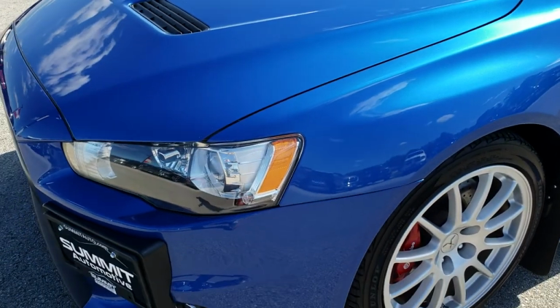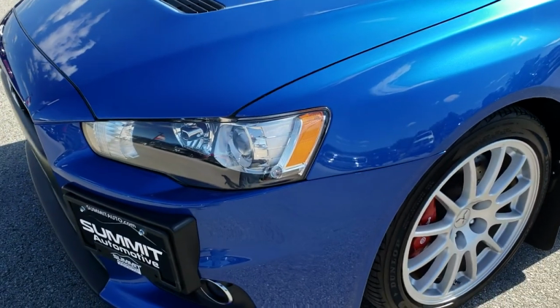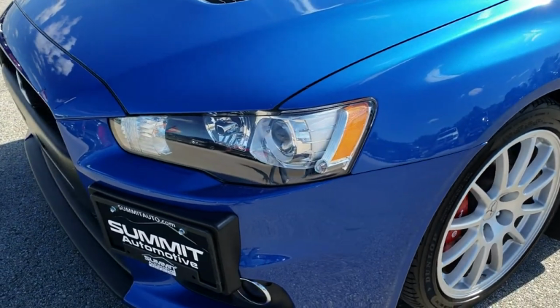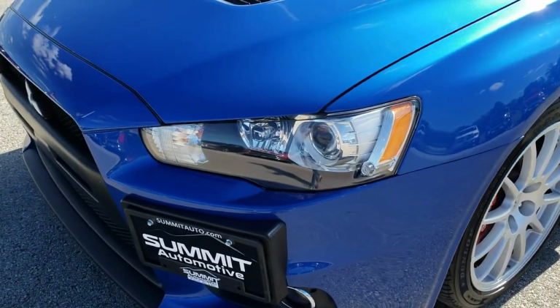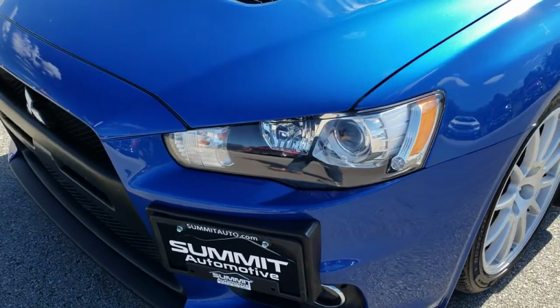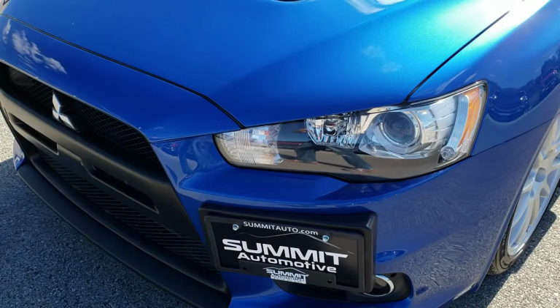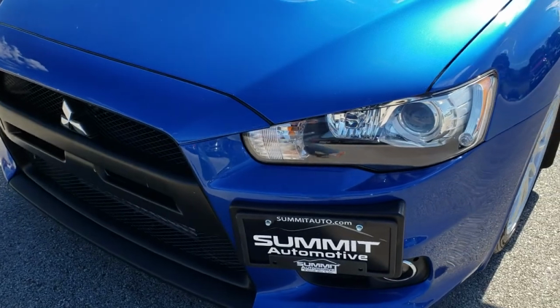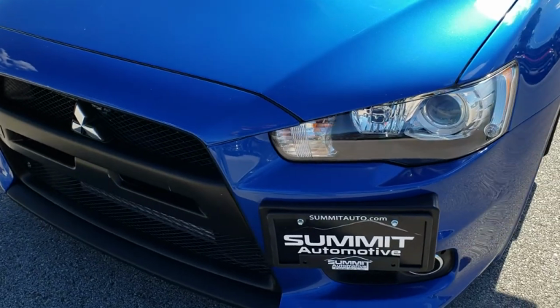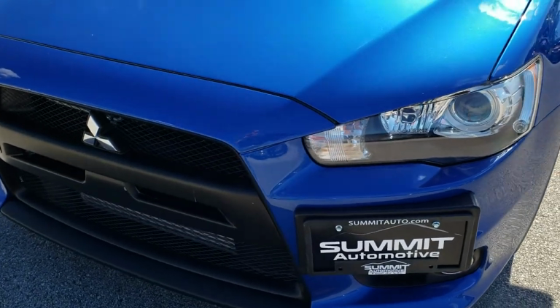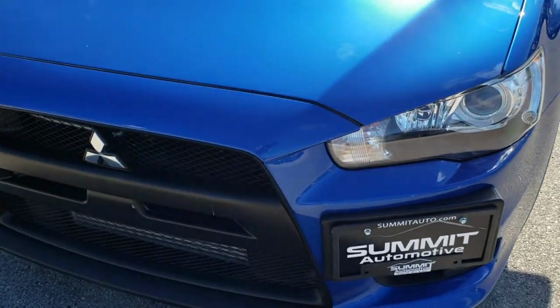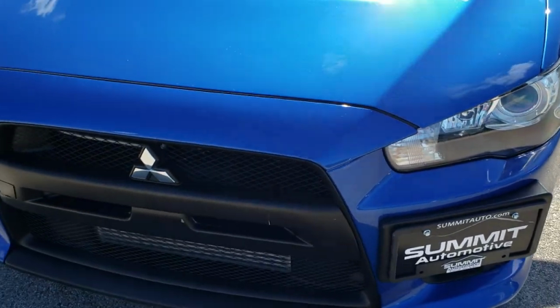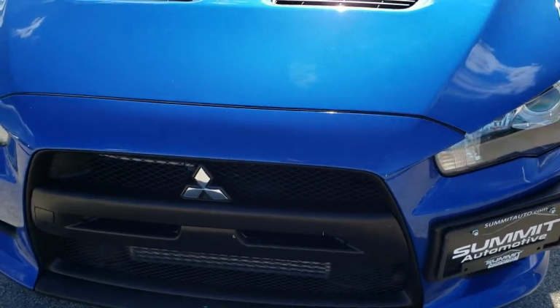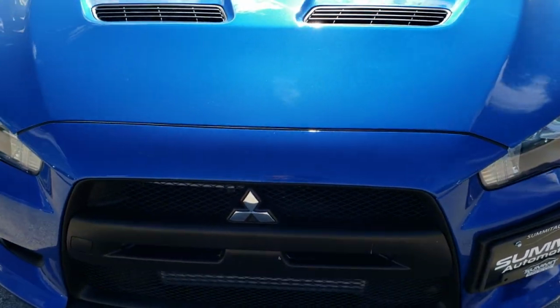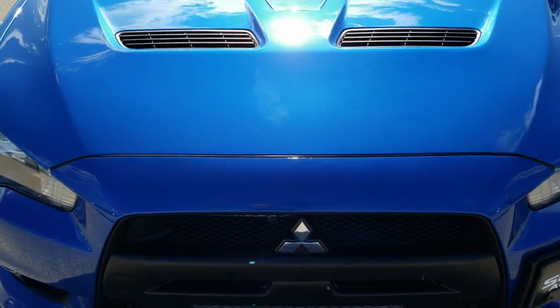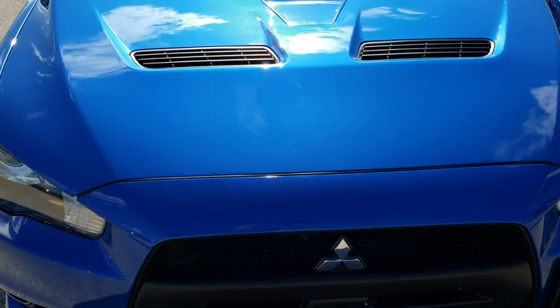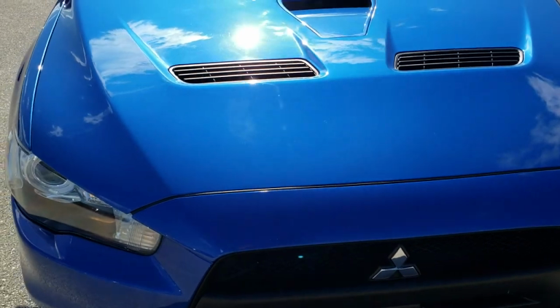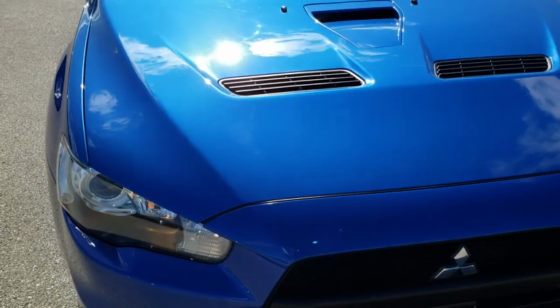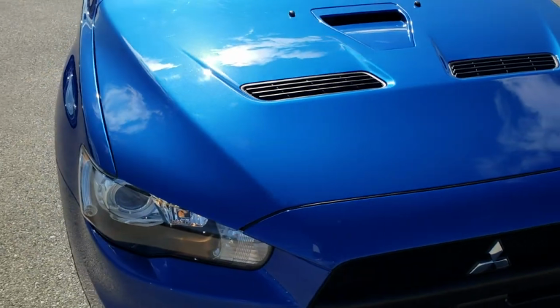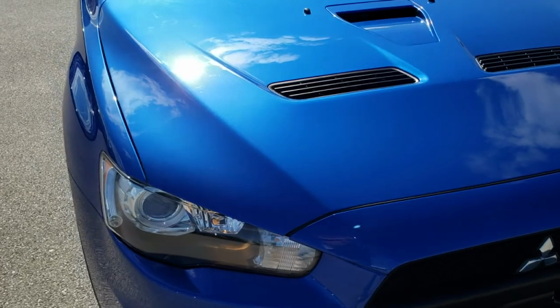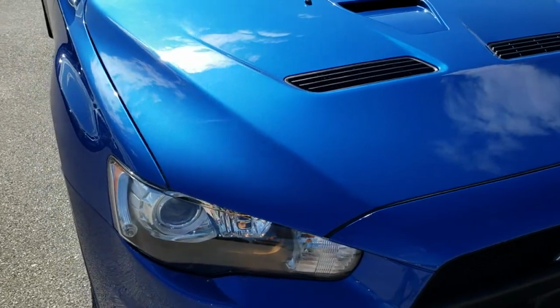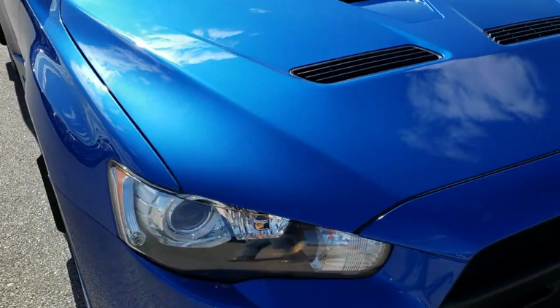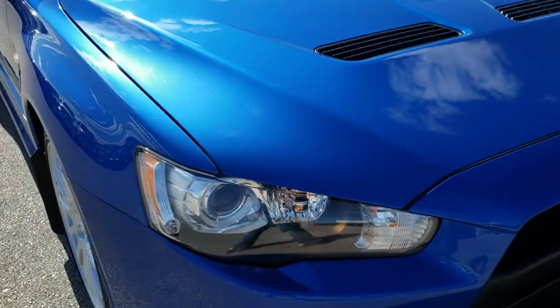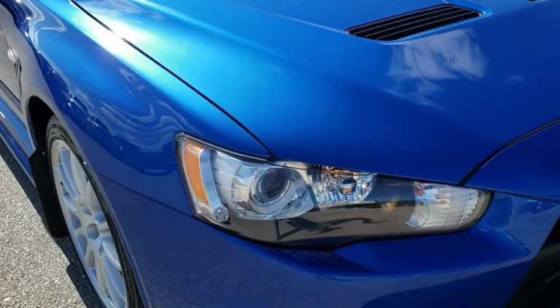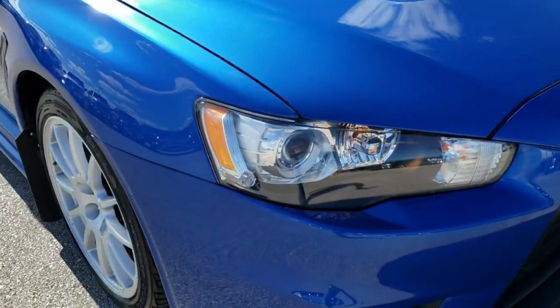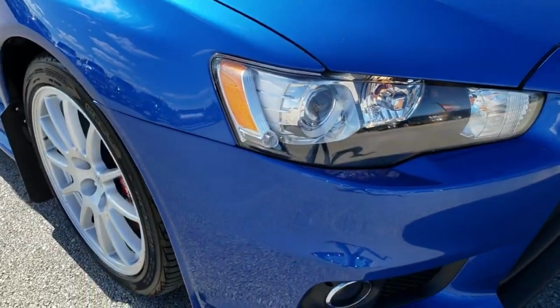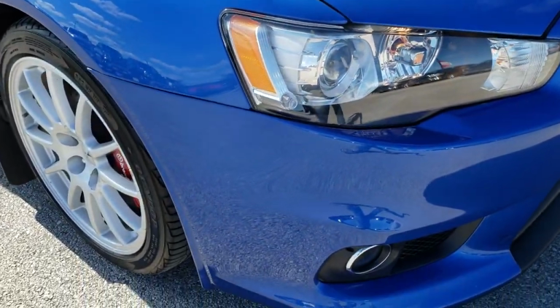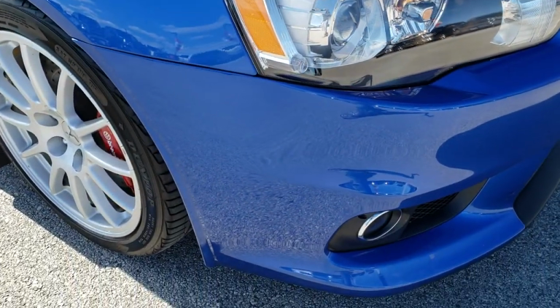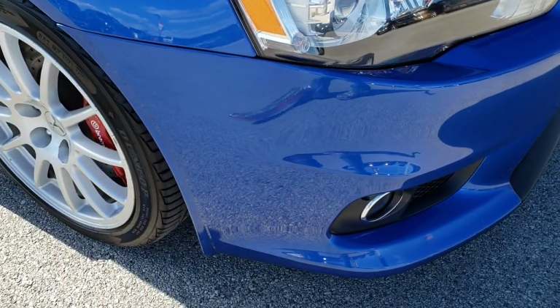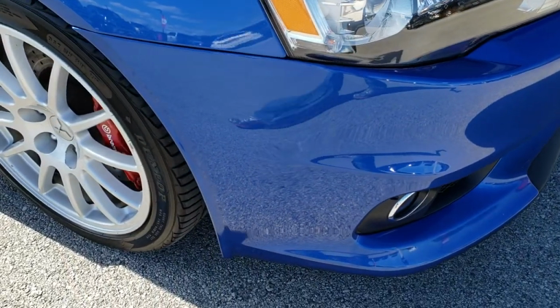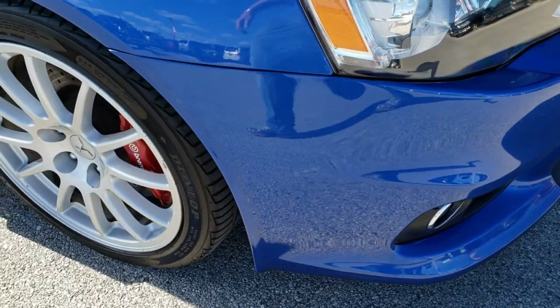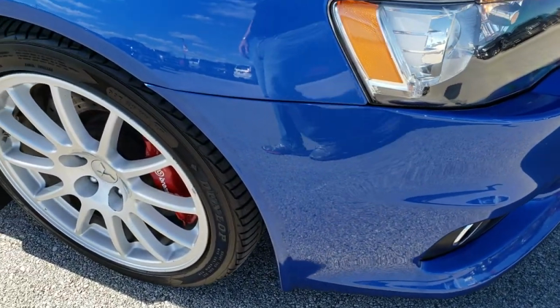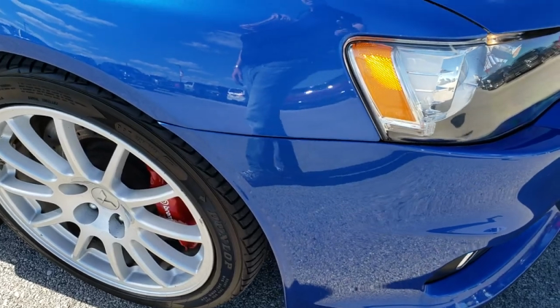Didn't see any major scuffs or scrapes on that rim. Has the projector lamp headlamps. That hood is in really nice condition. Factory fog lamps.